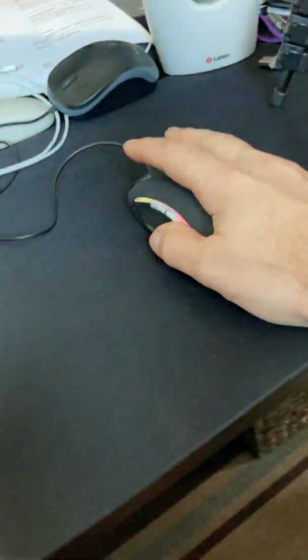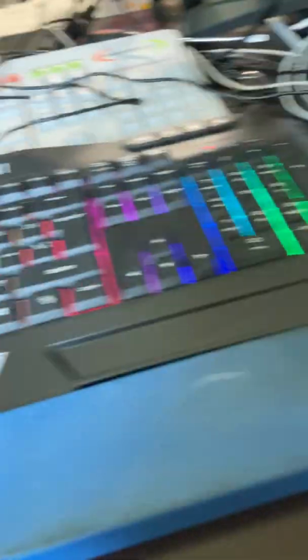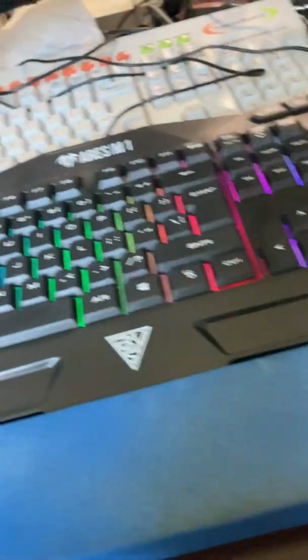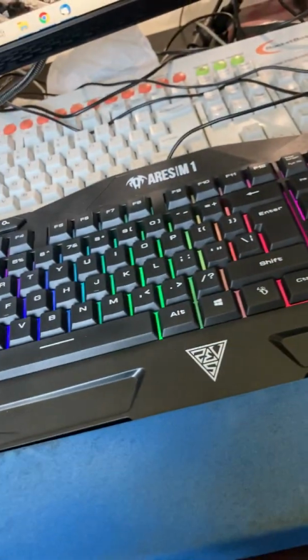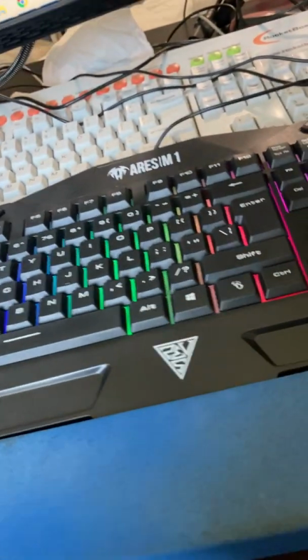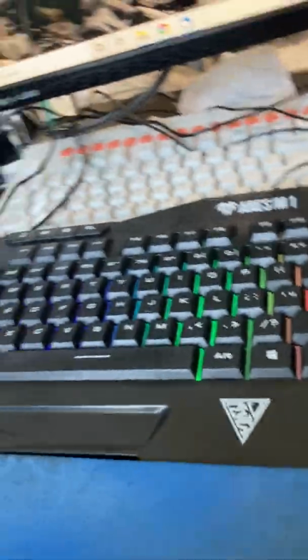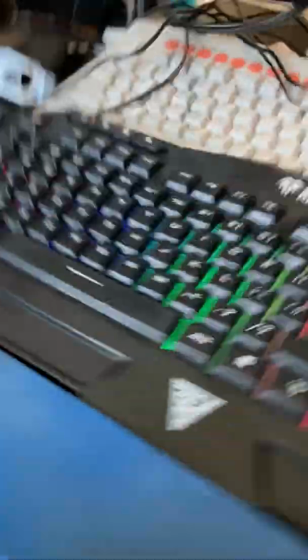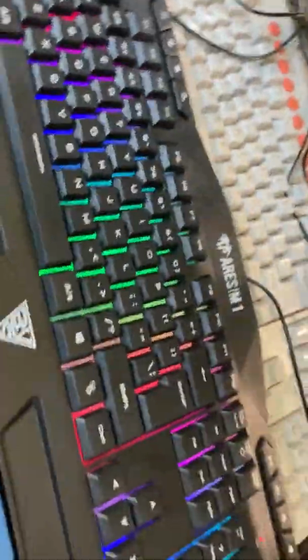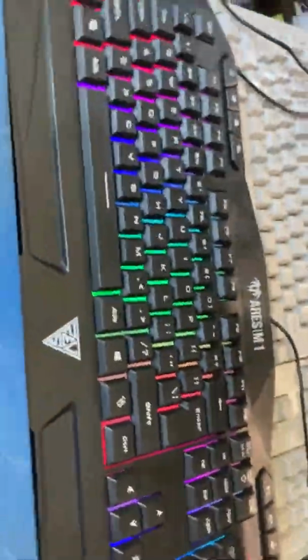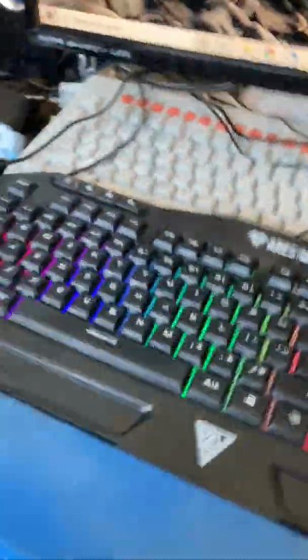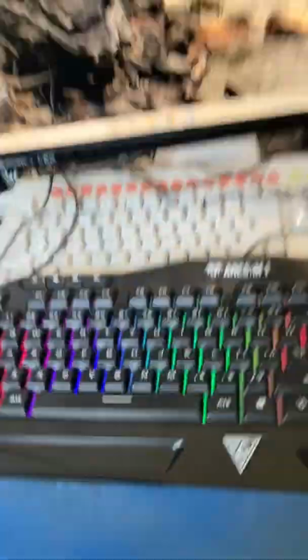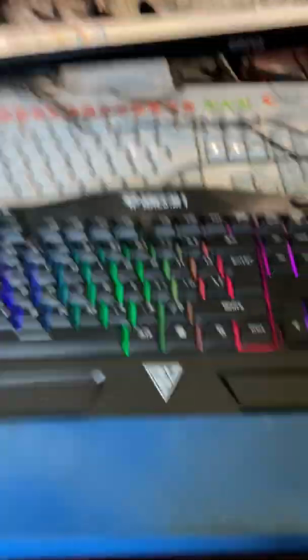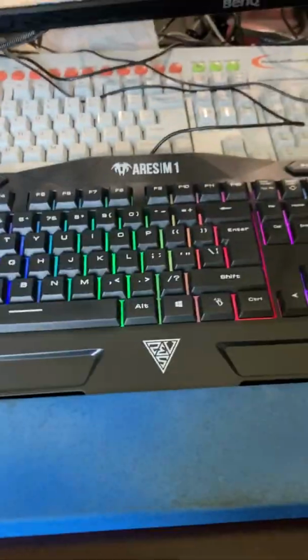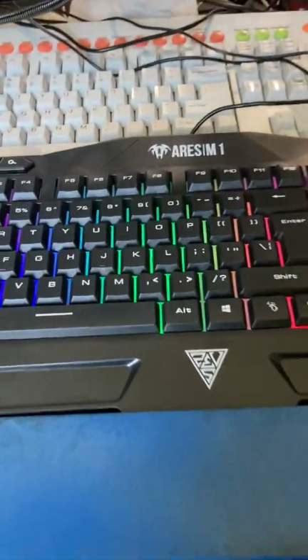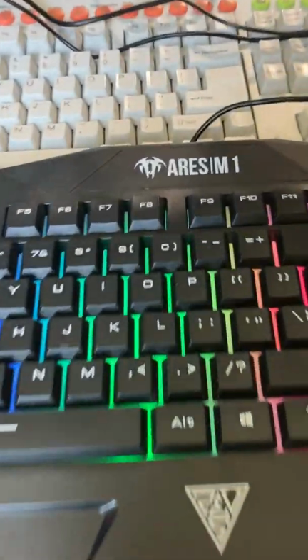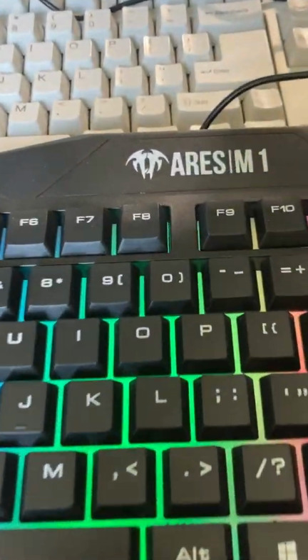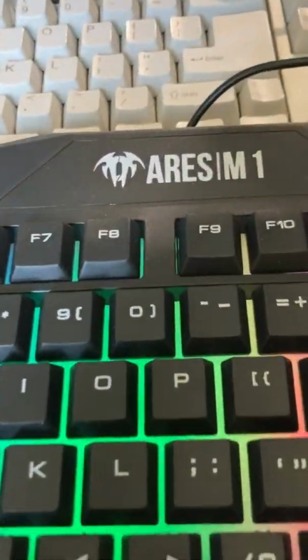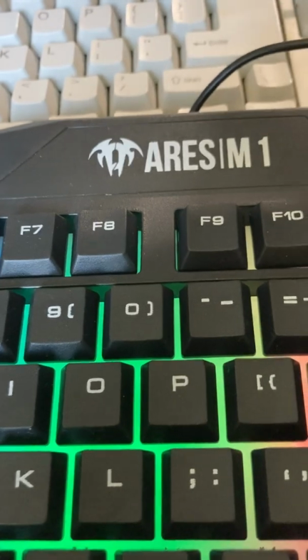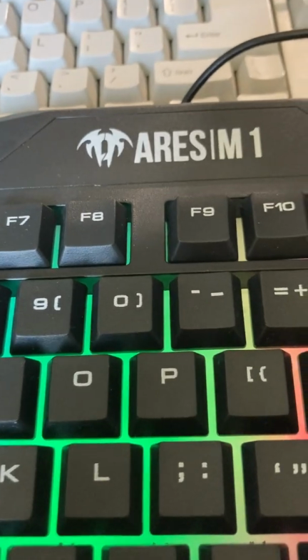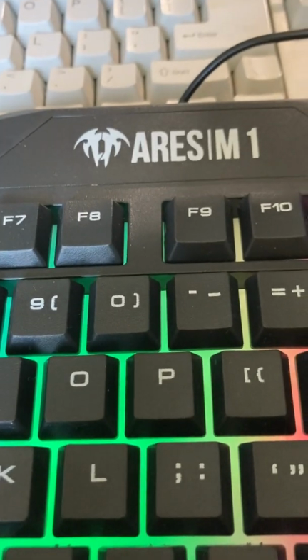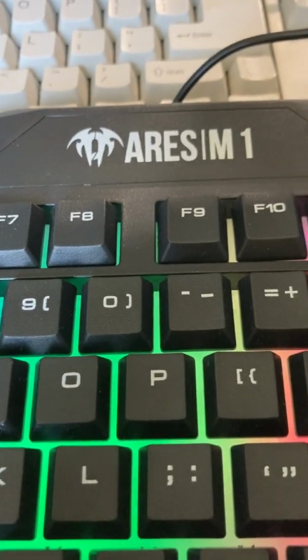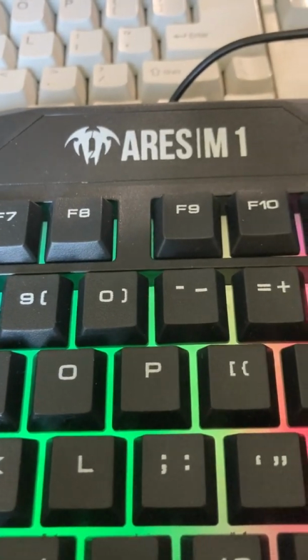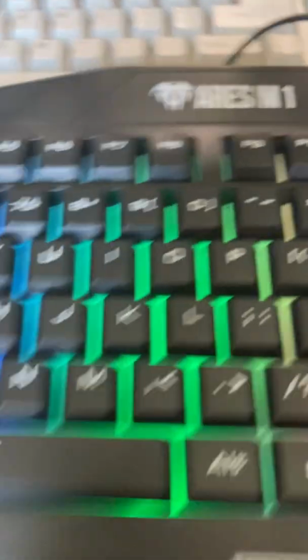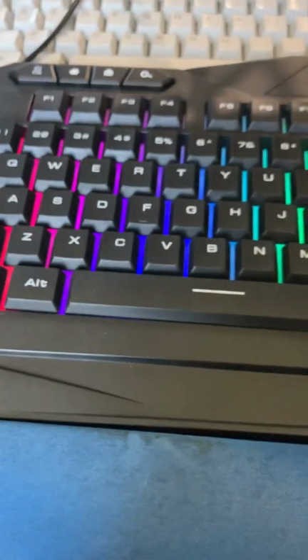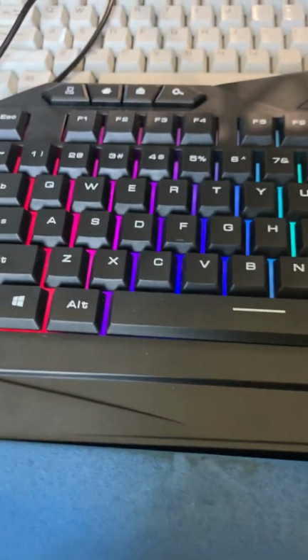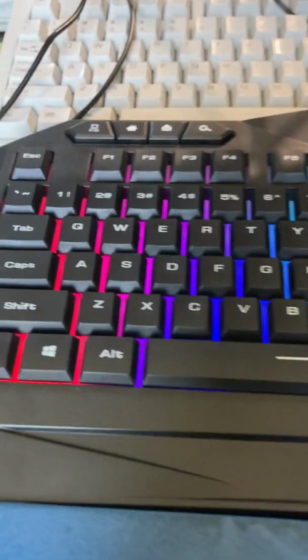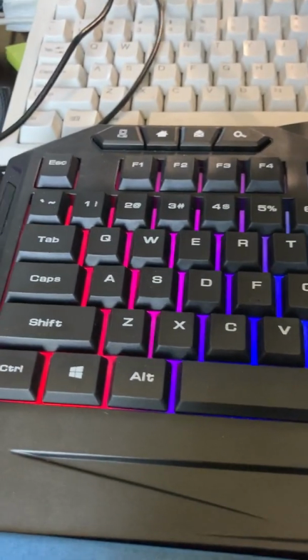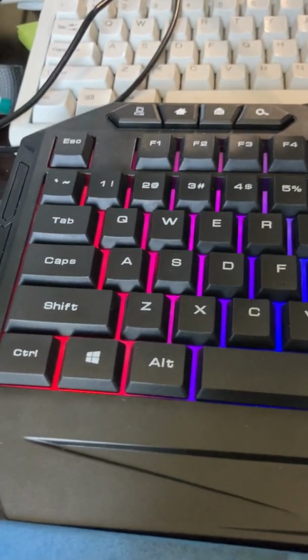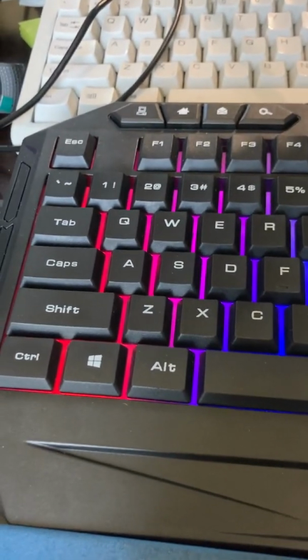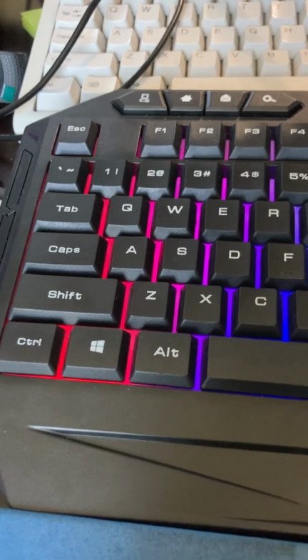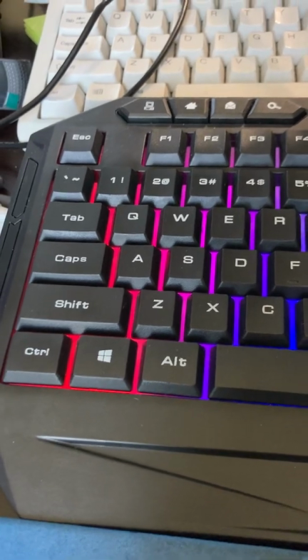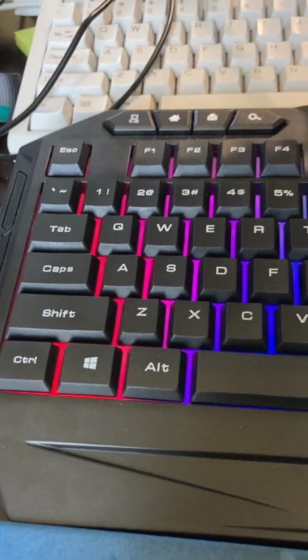Number two, let's talk about the keyboard. The keyboard is the Ares M1. It's a nice keyboard except for one thing: the lights are static. They don't pulse.